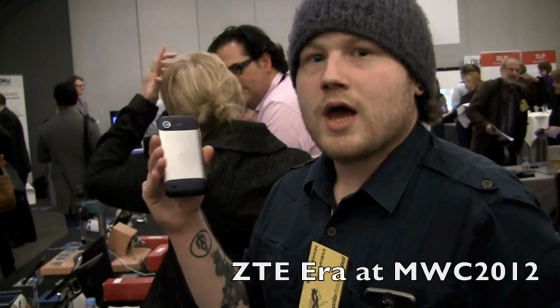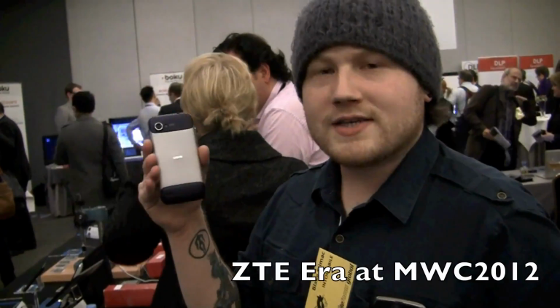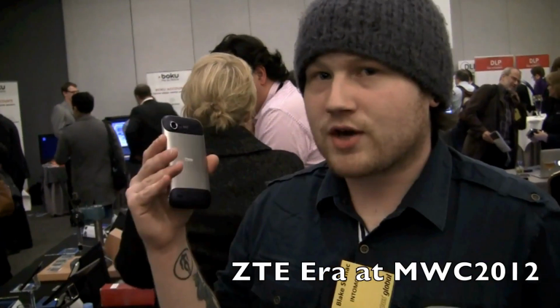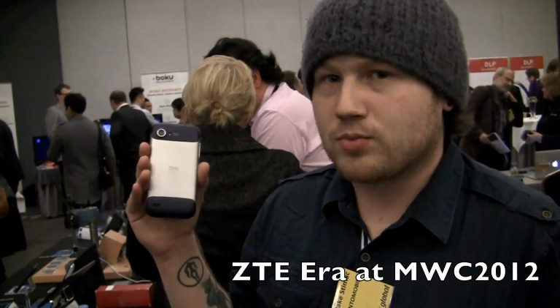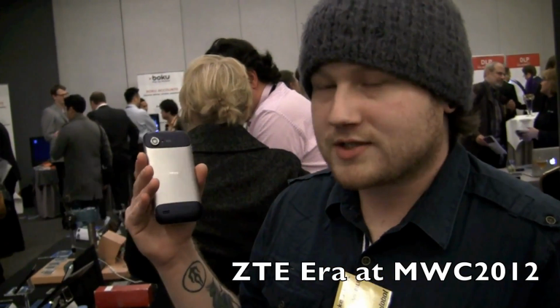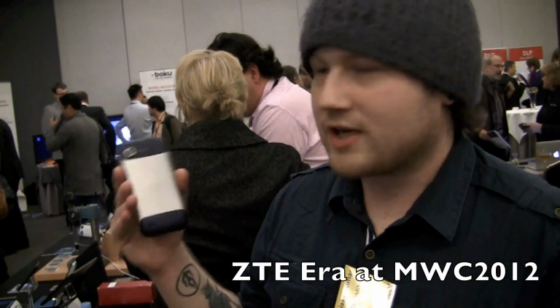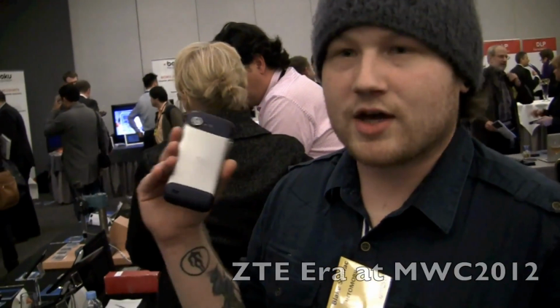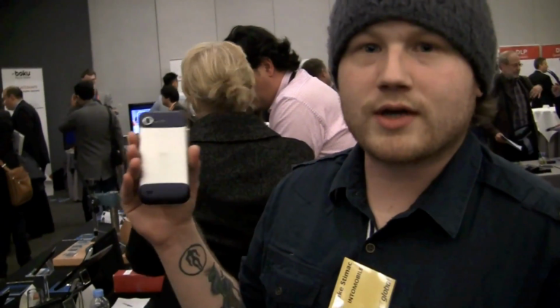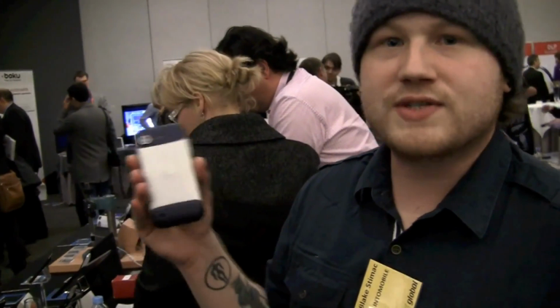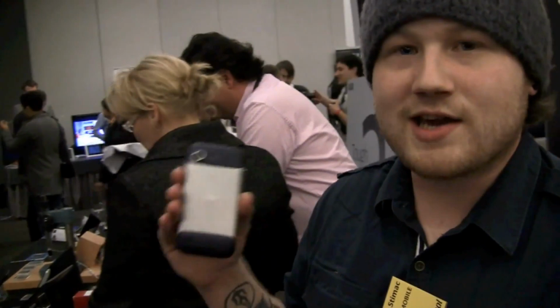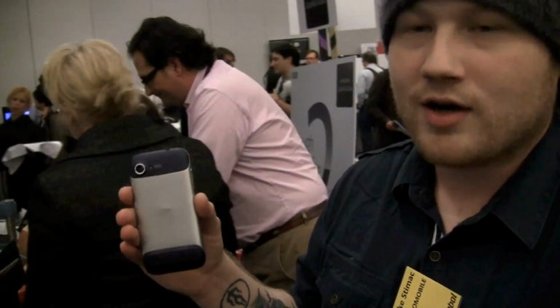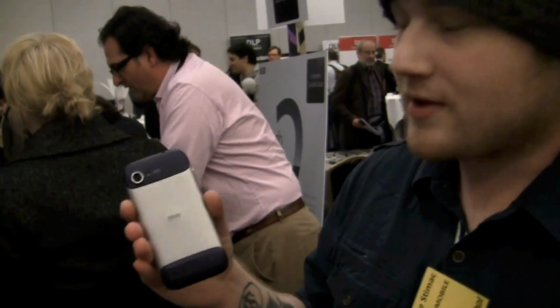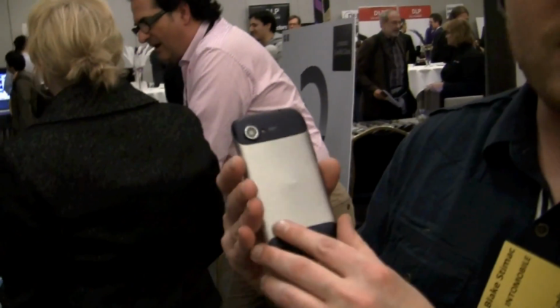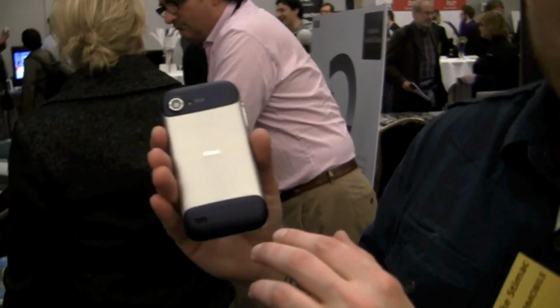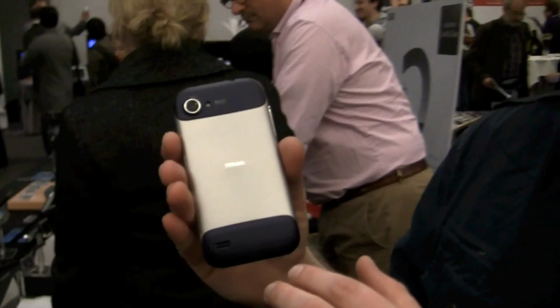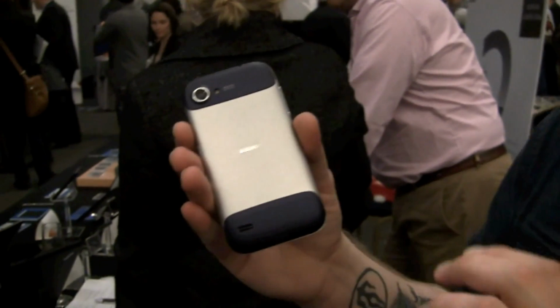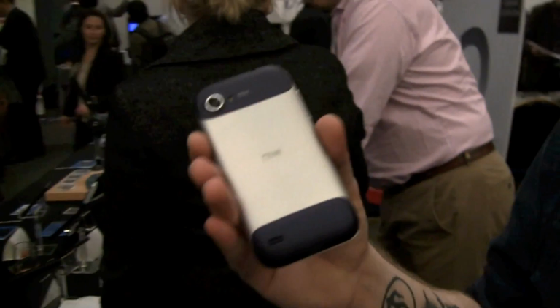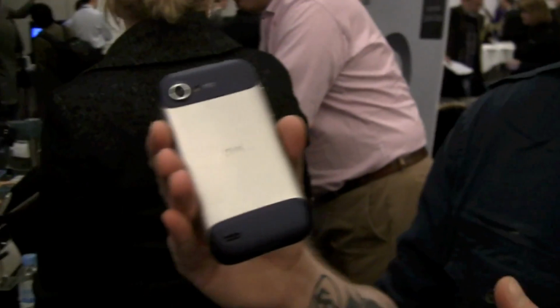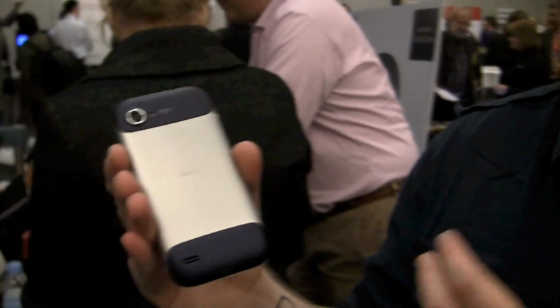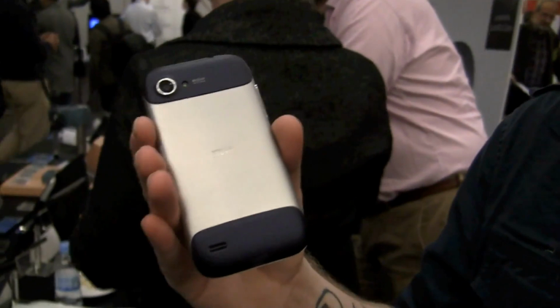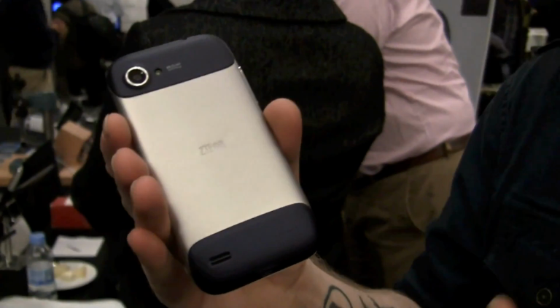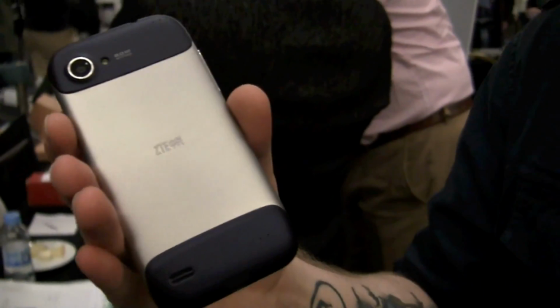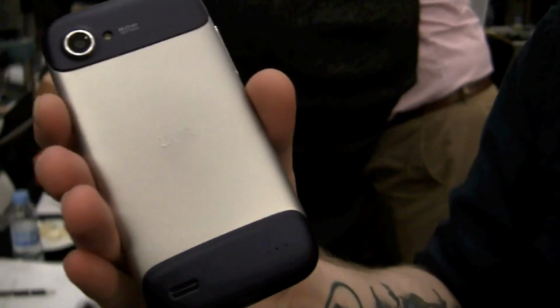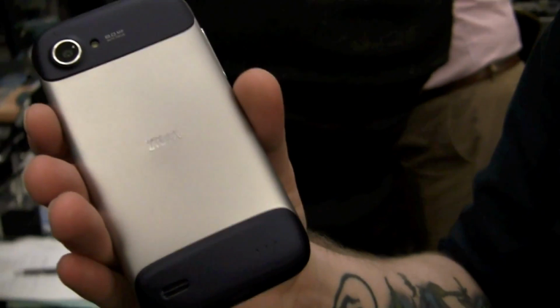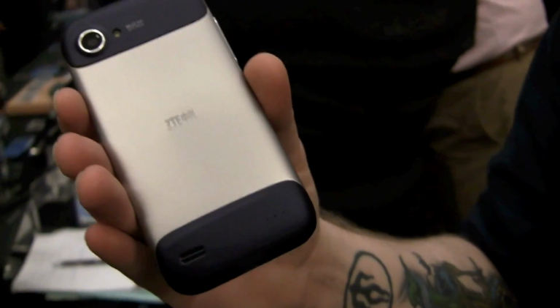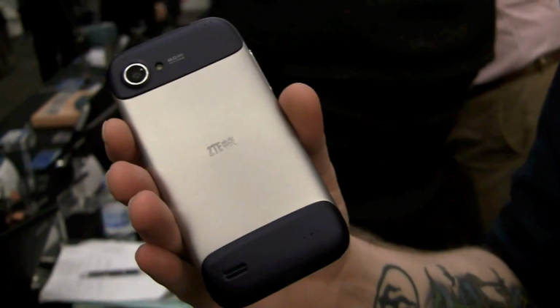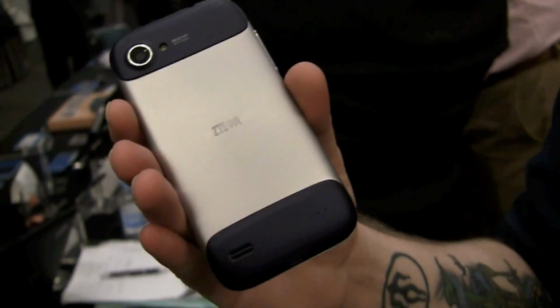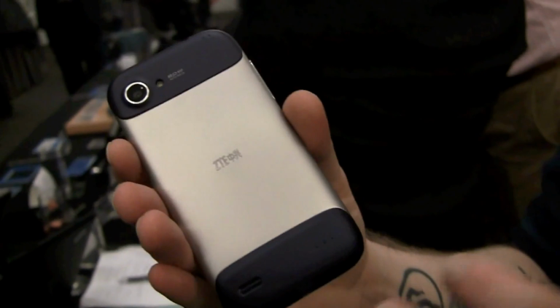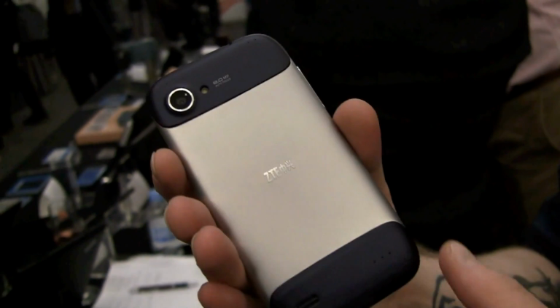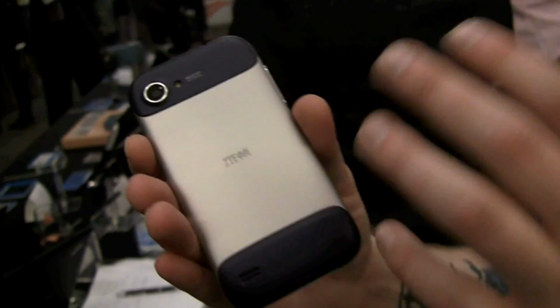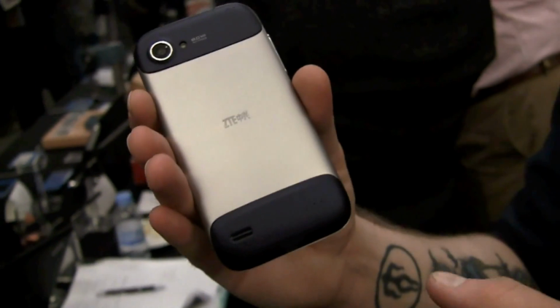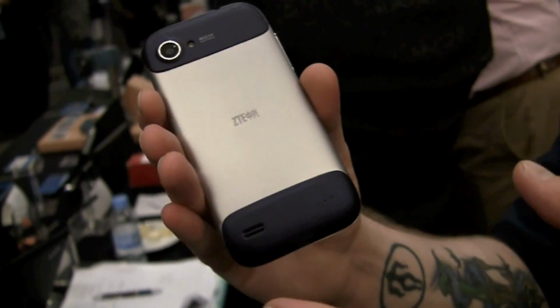Hey guys, Blake here from Intune Mobile, and today we're going to take a quick look at the new ZTE Era. This is their very first quad-core device, running the 1.5 gigahertz Tegra 3 quad-core processor.